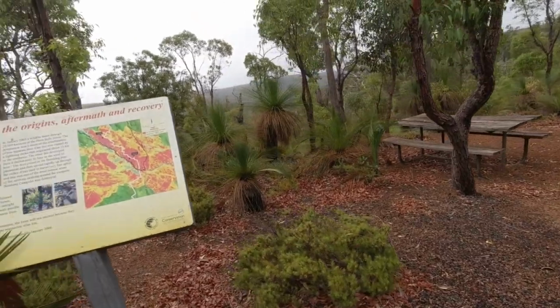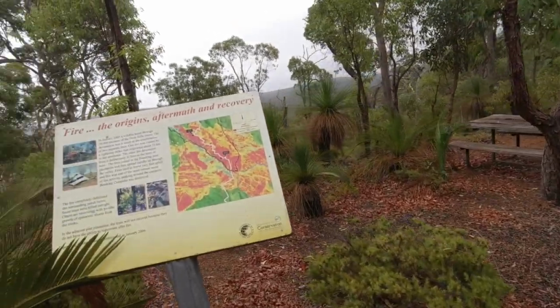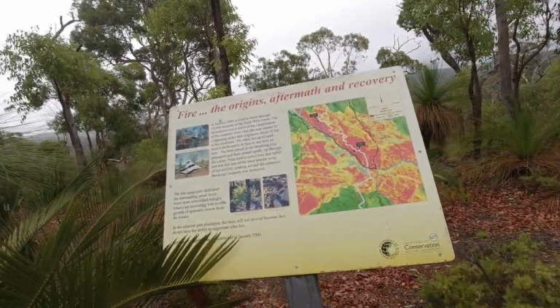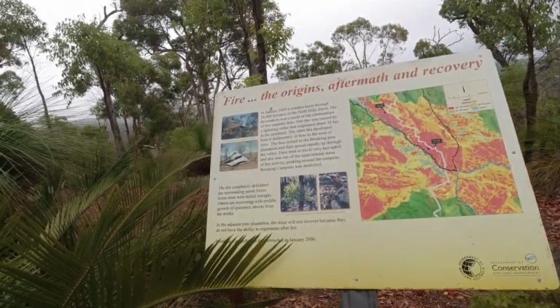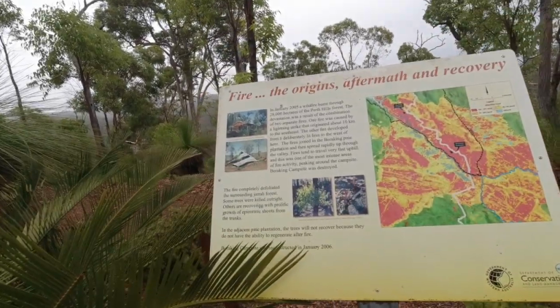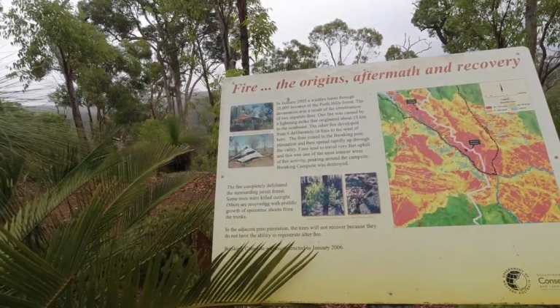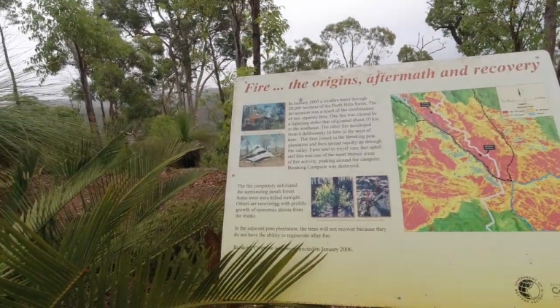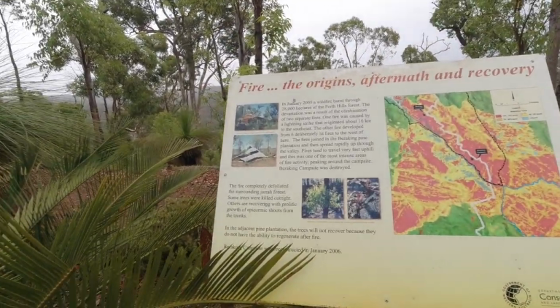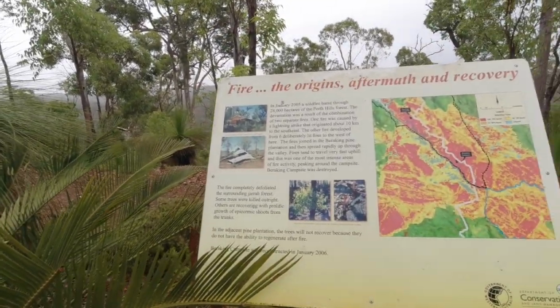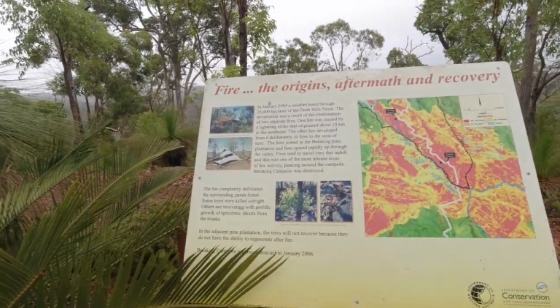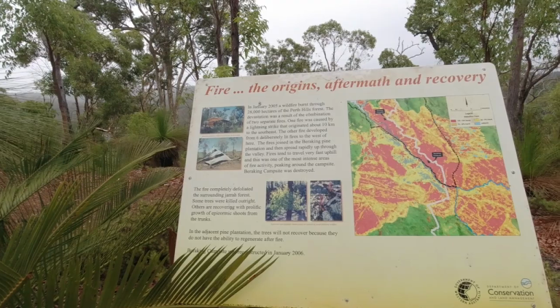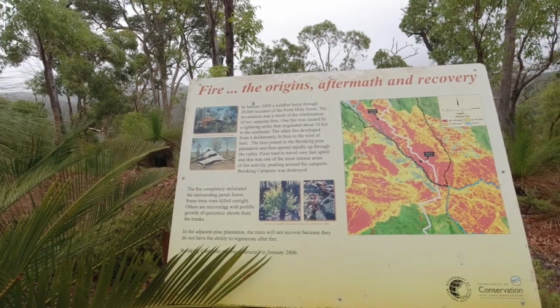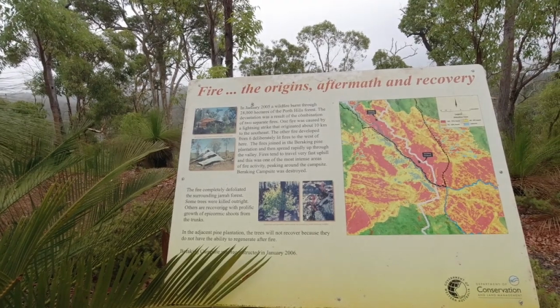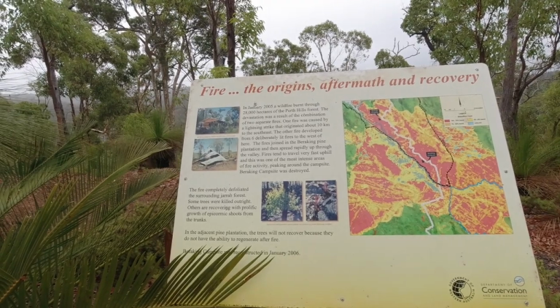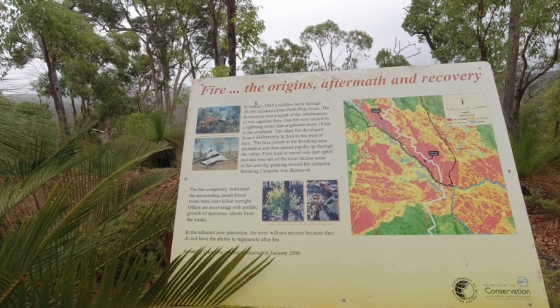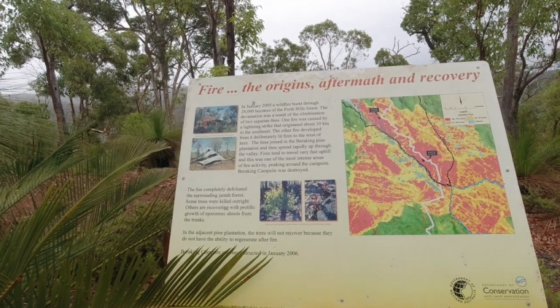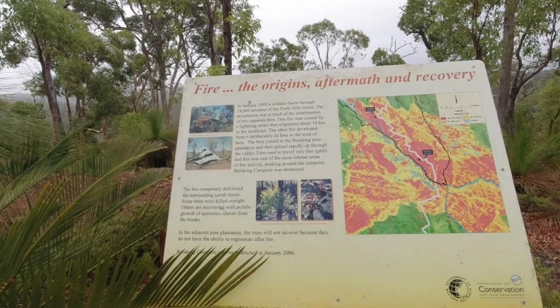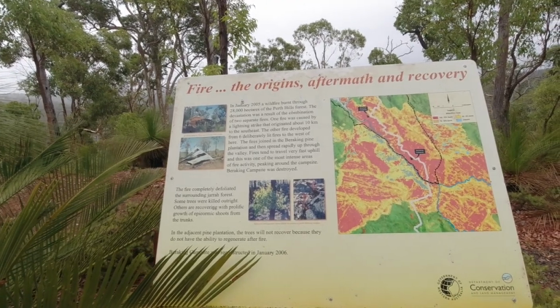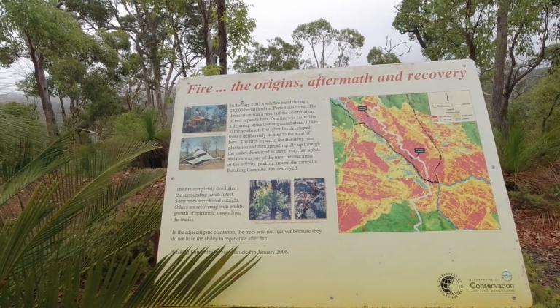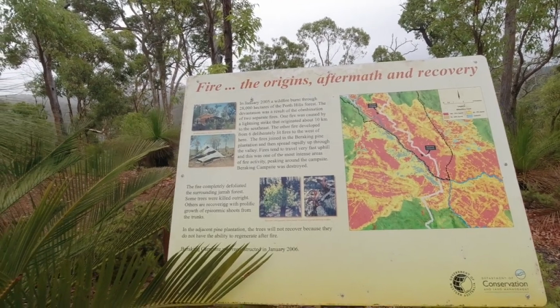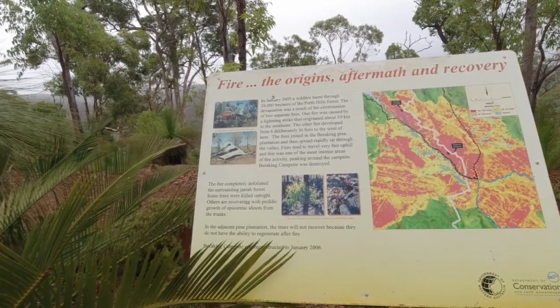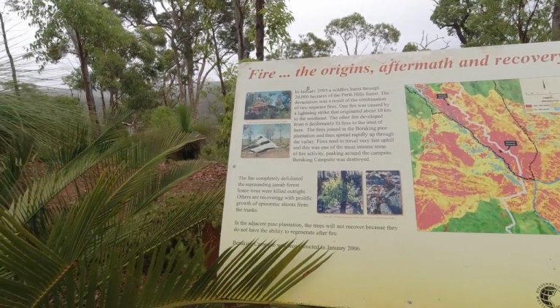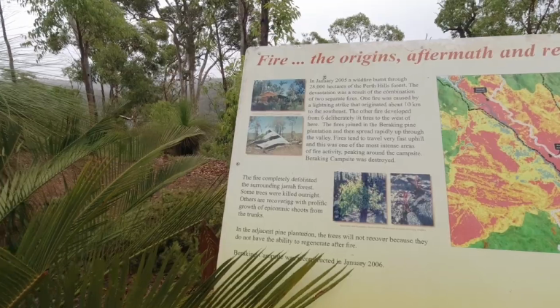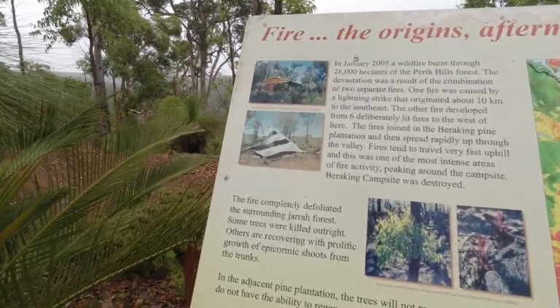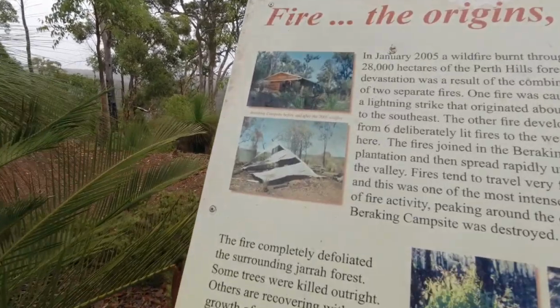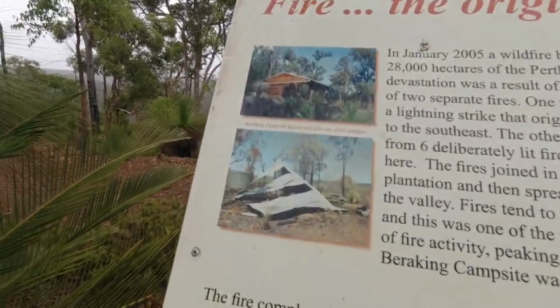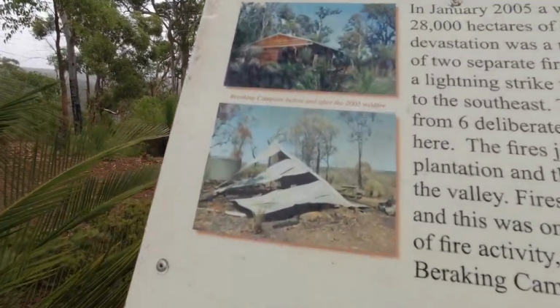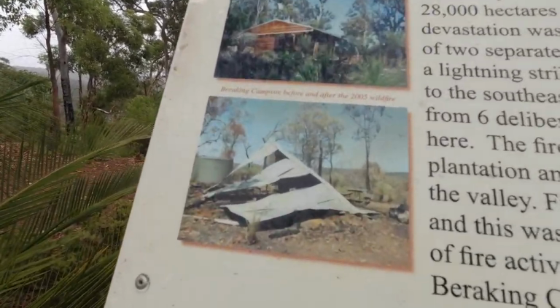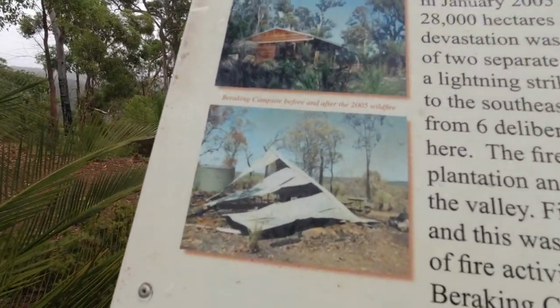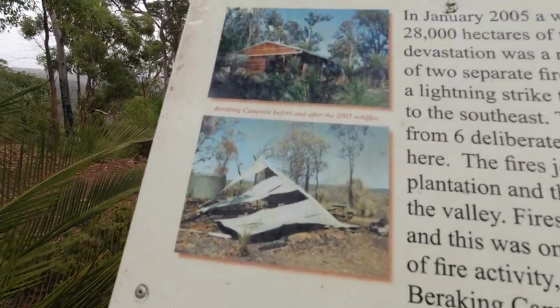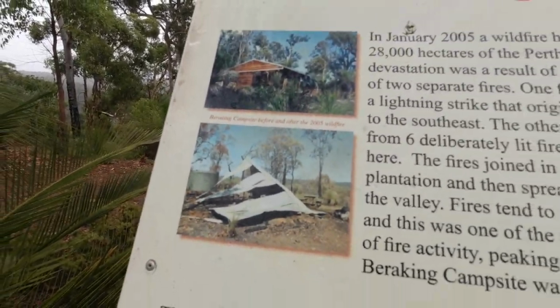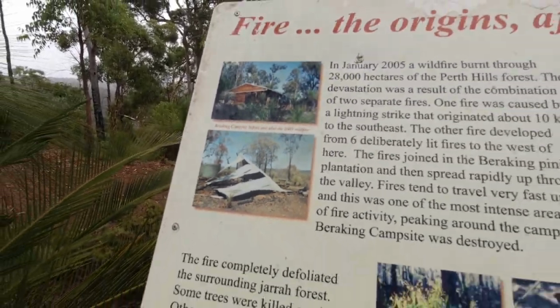You can see in here this shelter — the 2005 wildfire burnt through 28,000 hectares of the Perth Hills Forest. So that's what it looked like after the fire went through. It's all been rebuilt since.